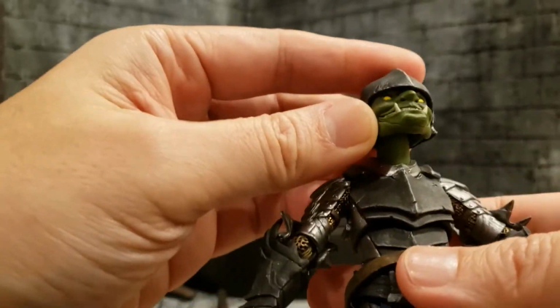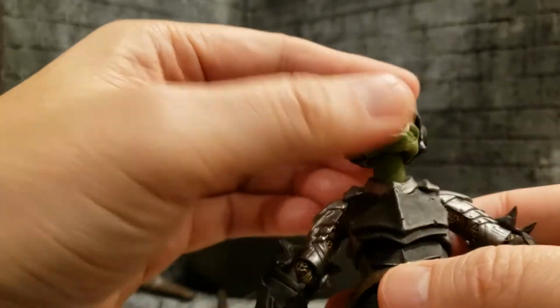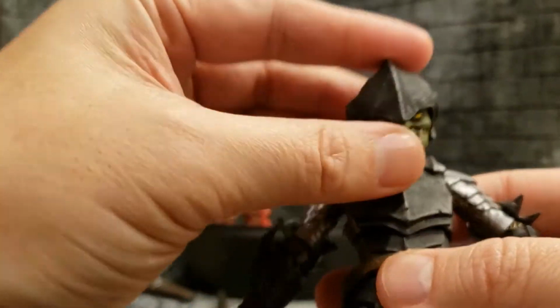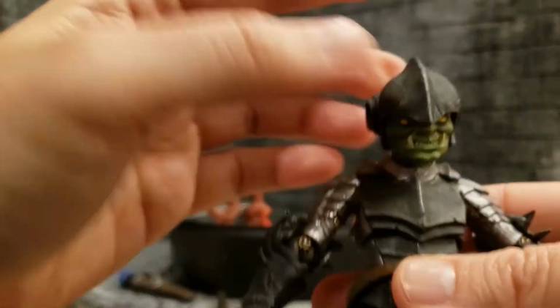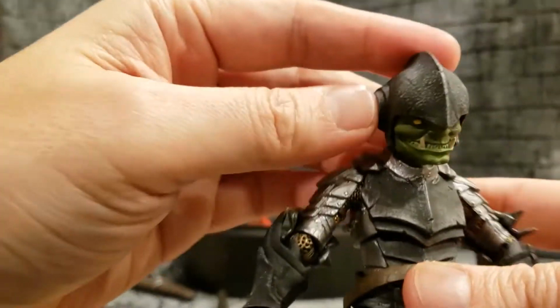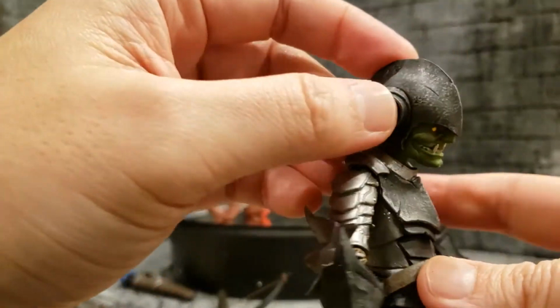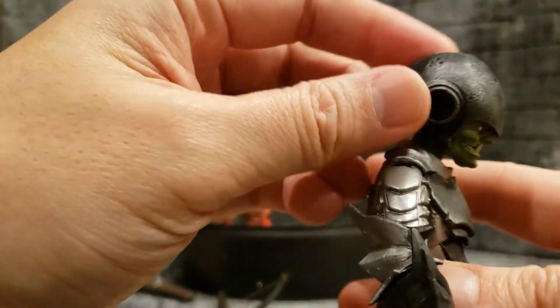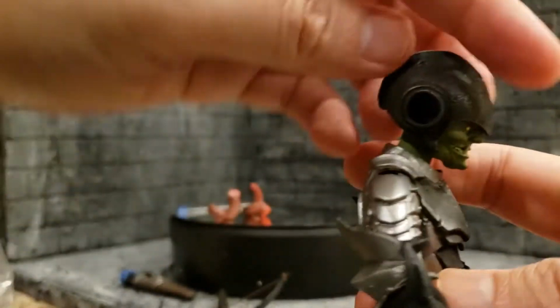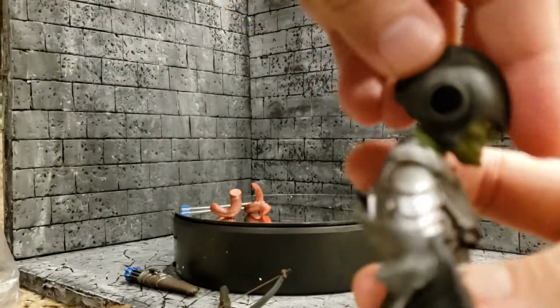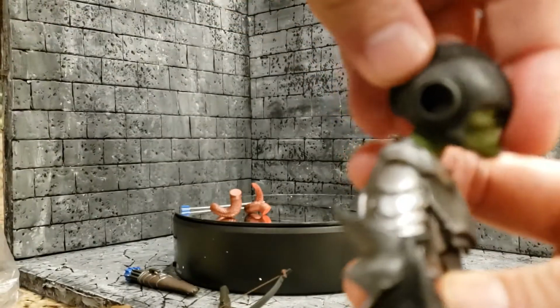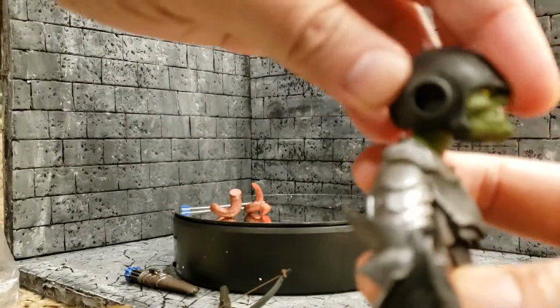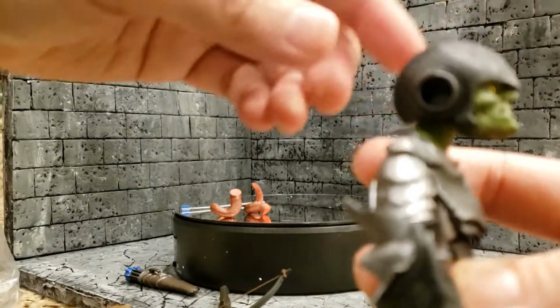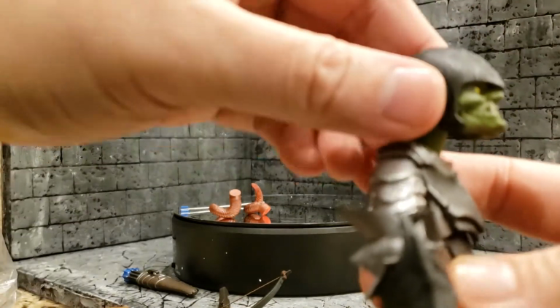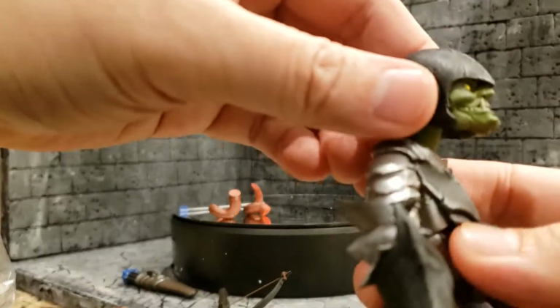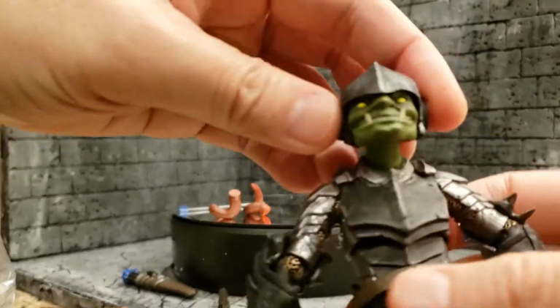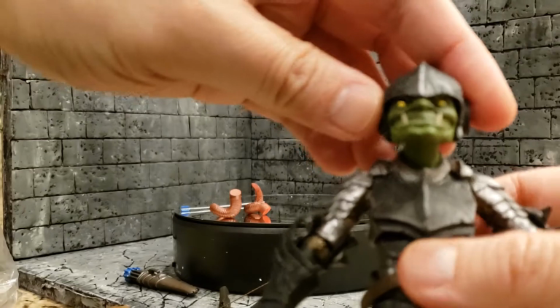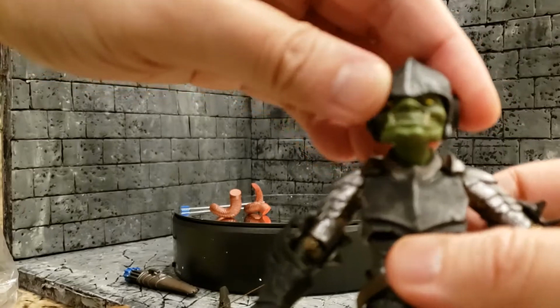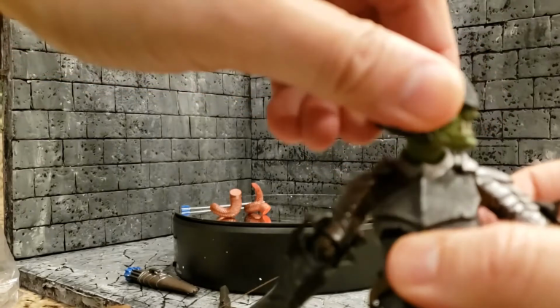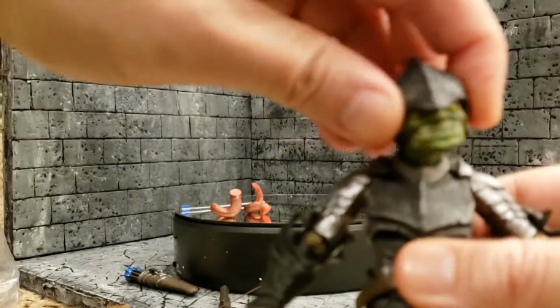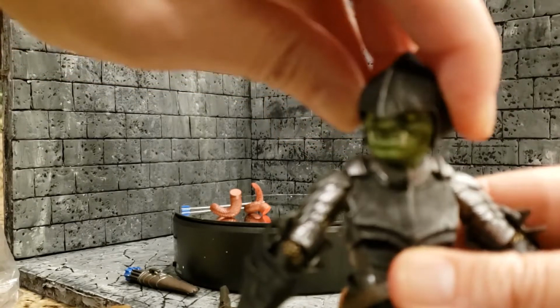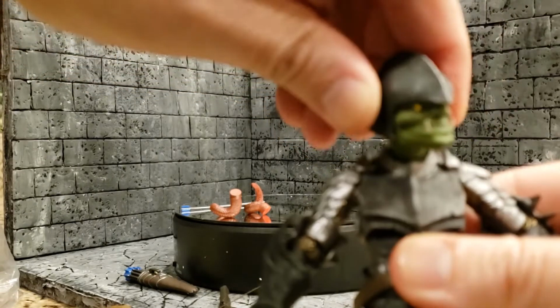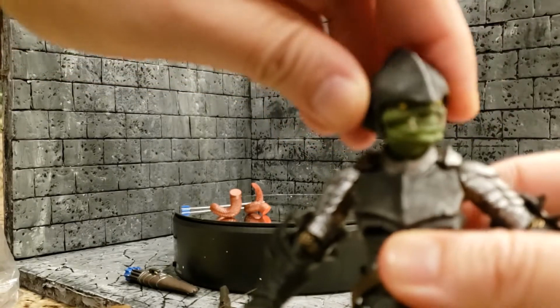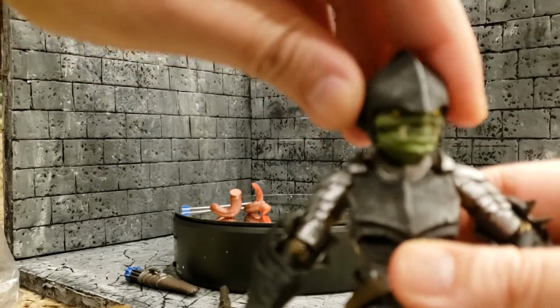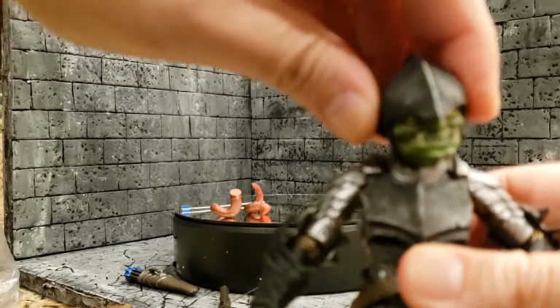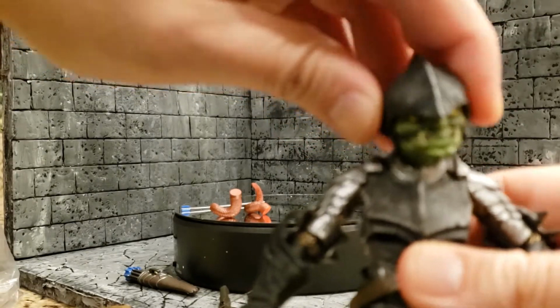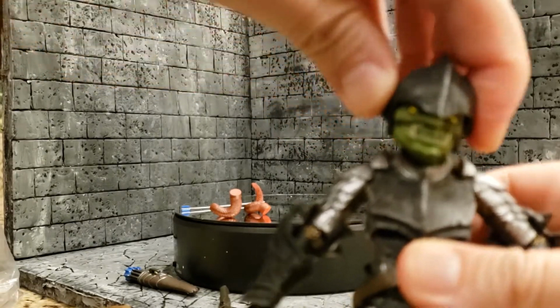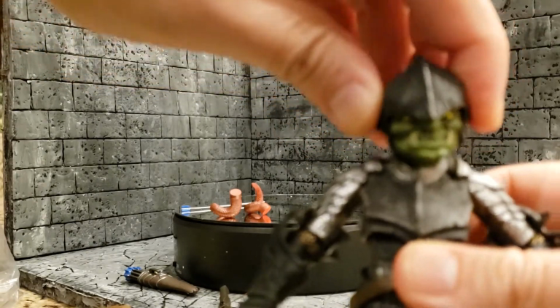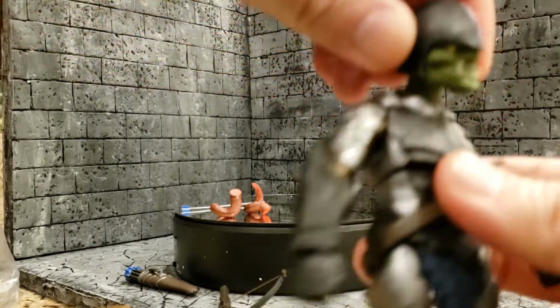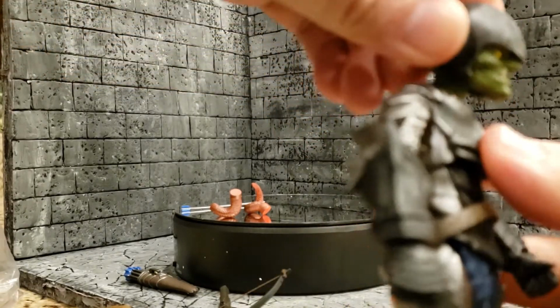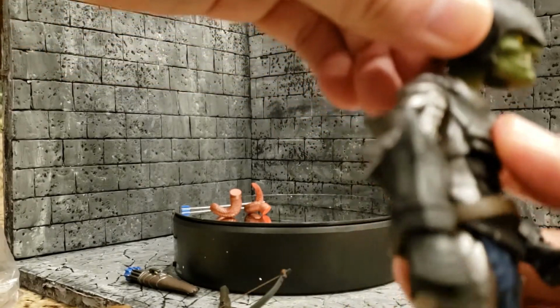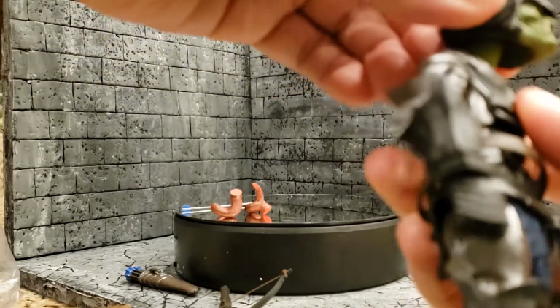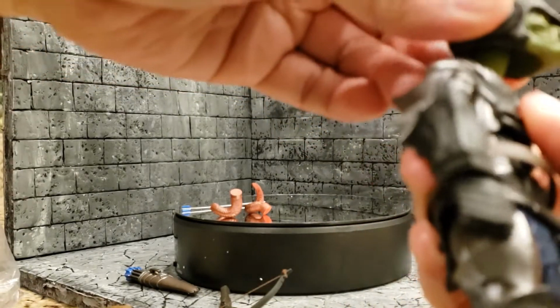His head is on a ball peg — no hinge, just a ball peg — so he can look down that much, he can look up that much, and he can turn his head. He's got a little attitude.